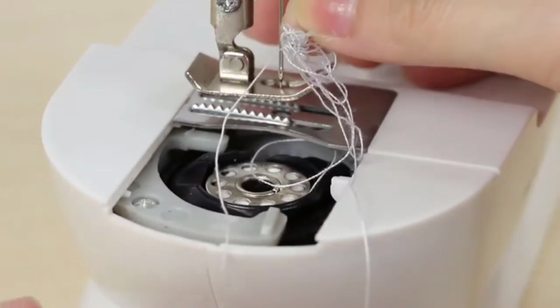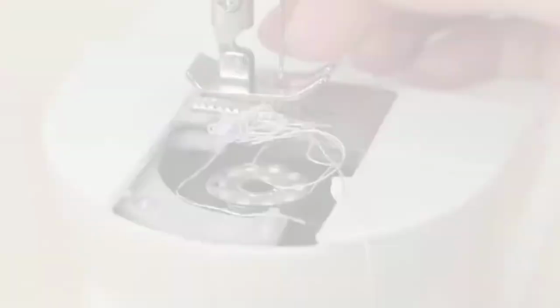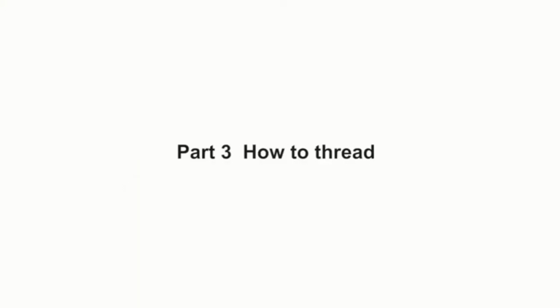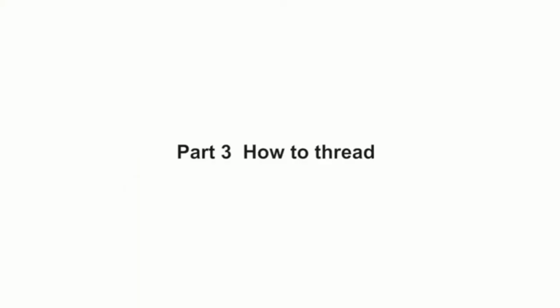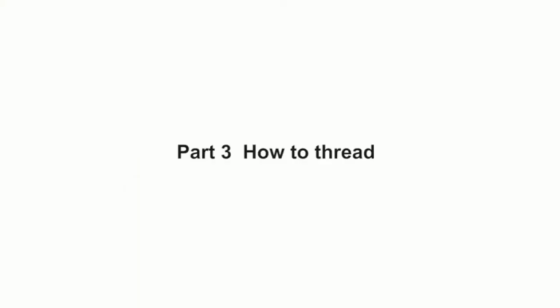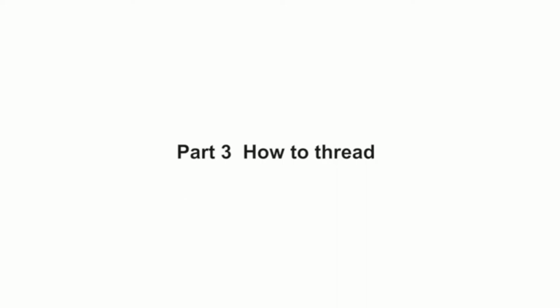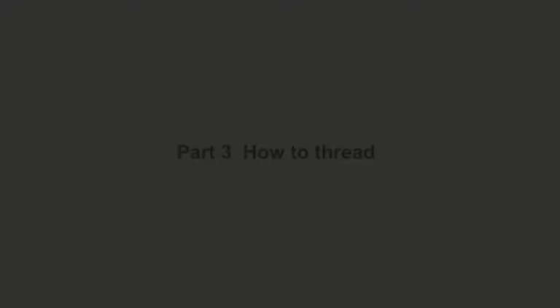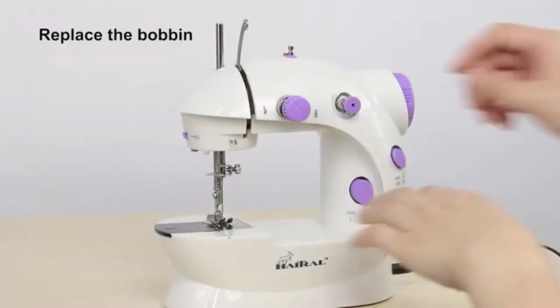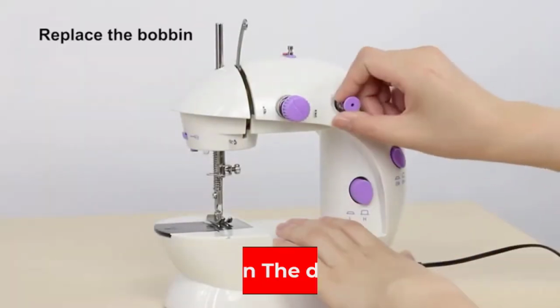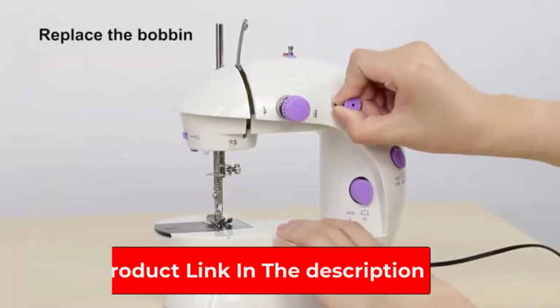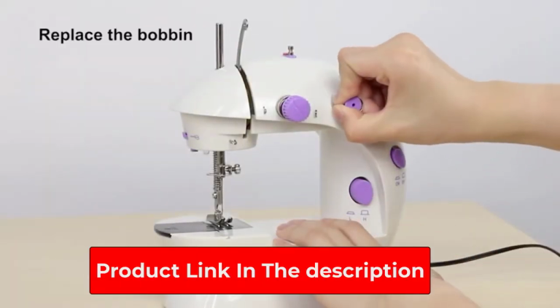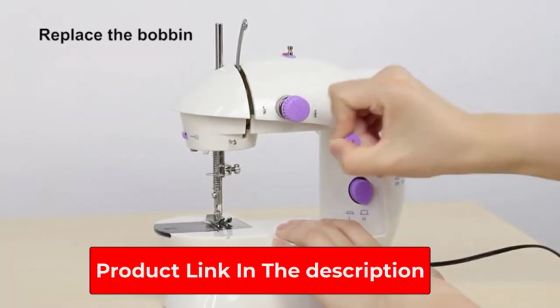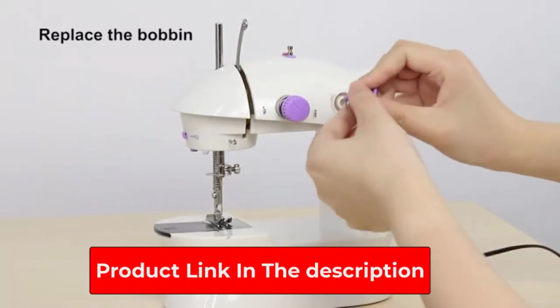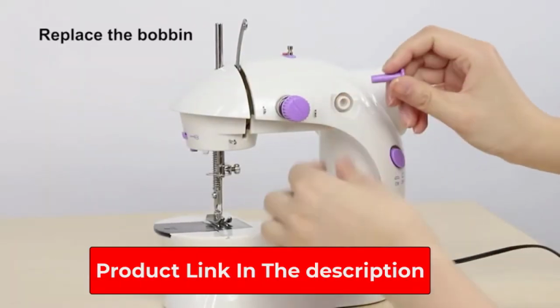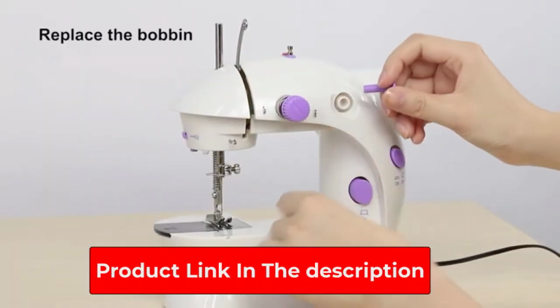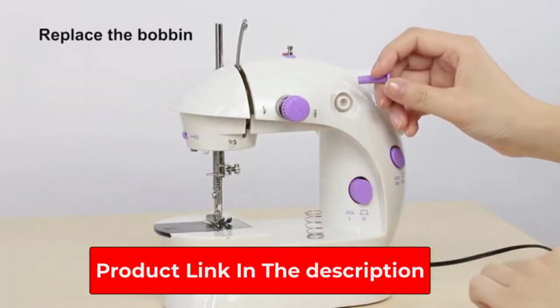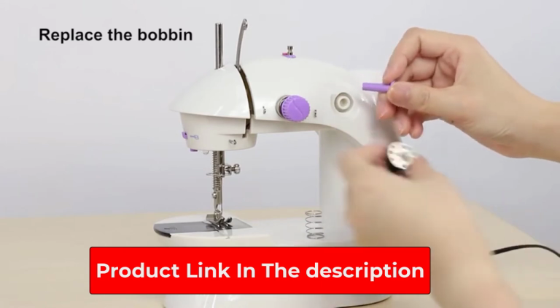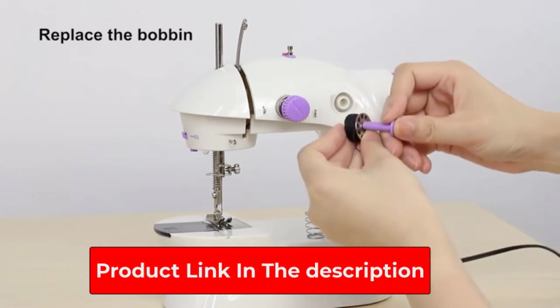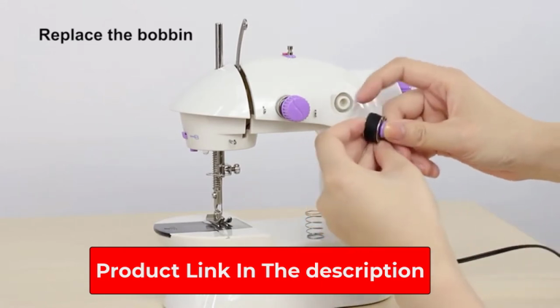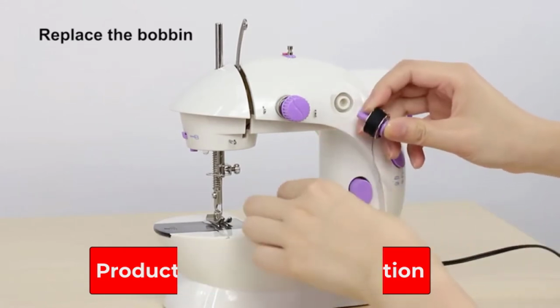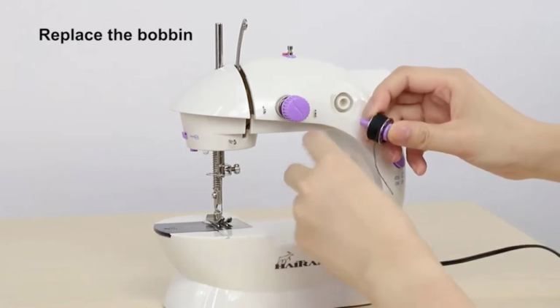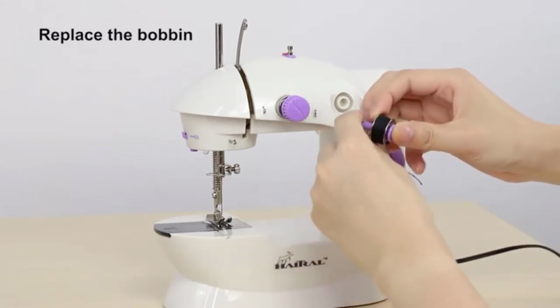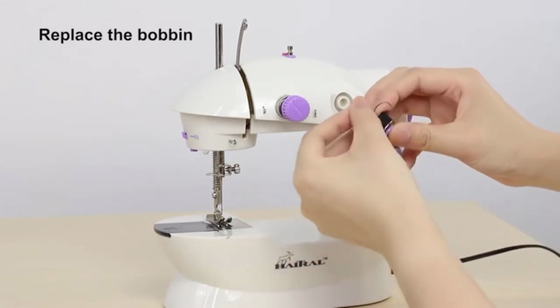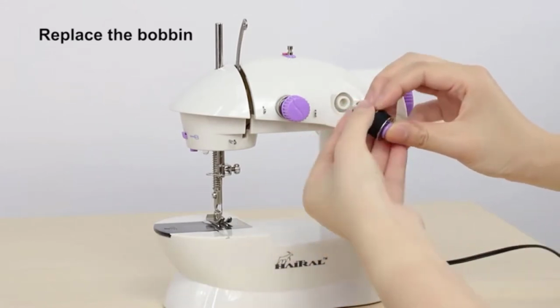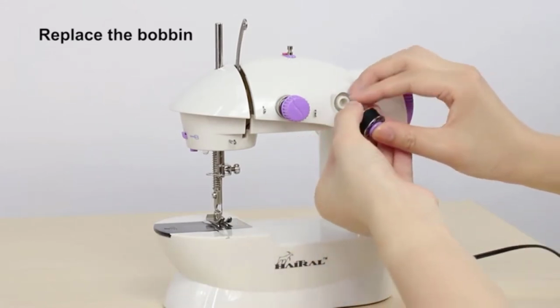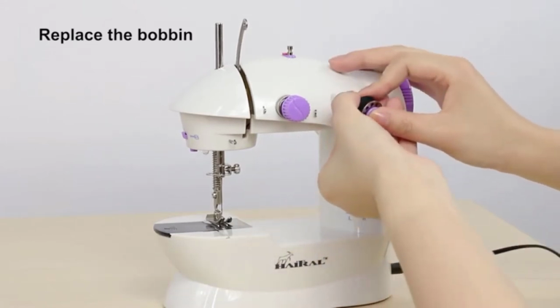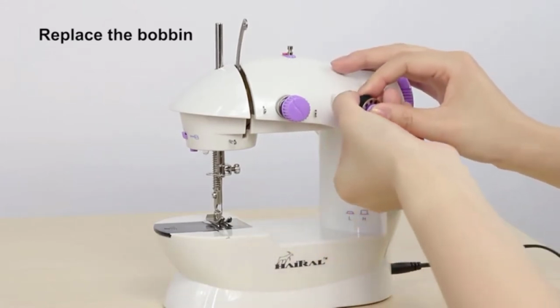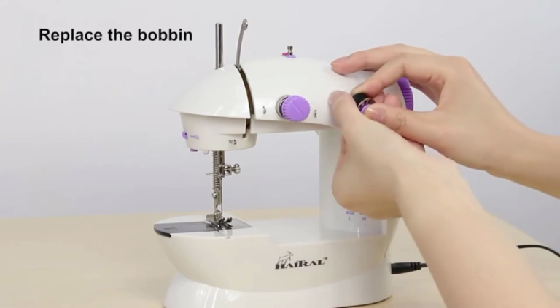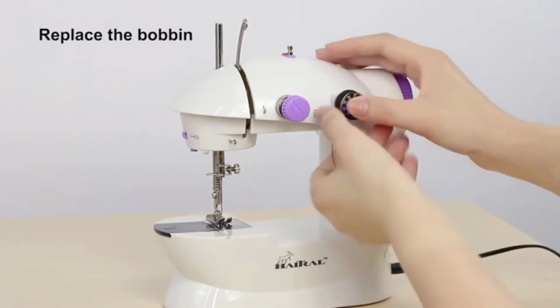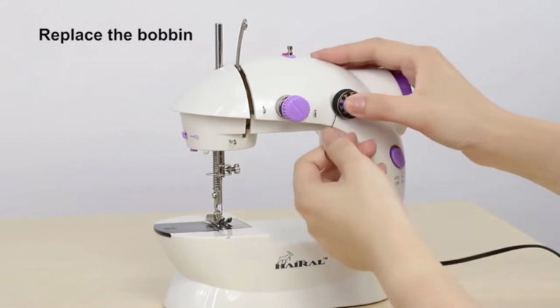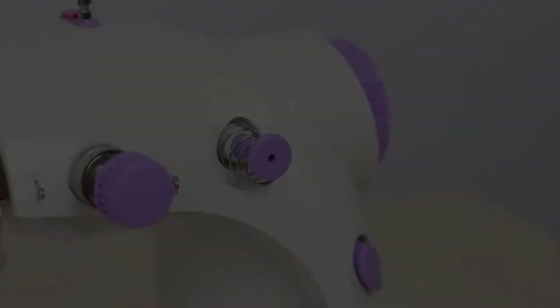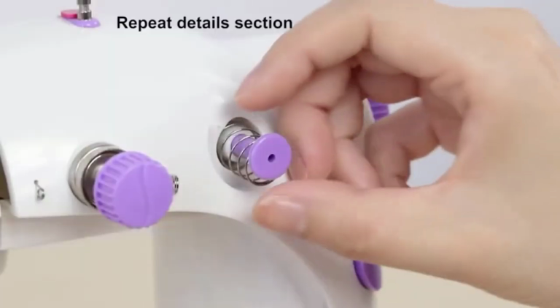Perfect for small, simple sewing projects with one stitch, this machine has added ease-of-use features like a side thread cutter, removable extension table, and built-in lamp. Note that this machine has no back stitch — to reinforce your stitches, it is recommended to sew over the ends again.